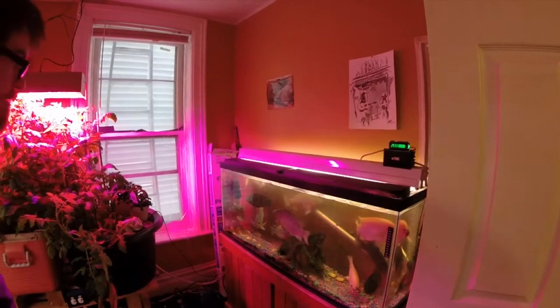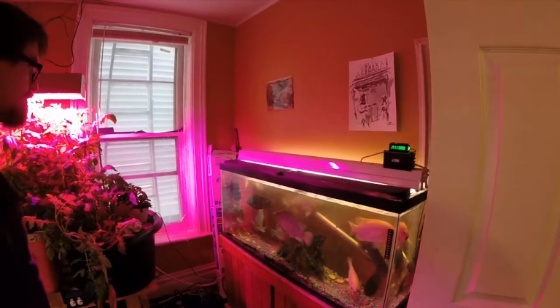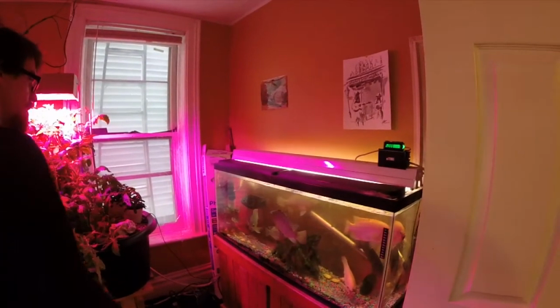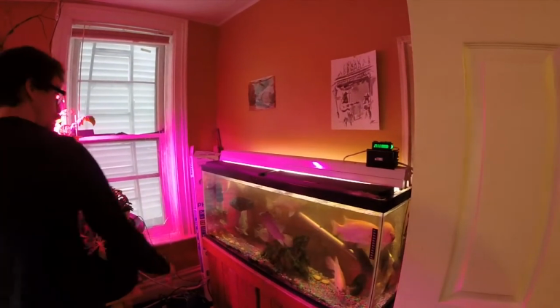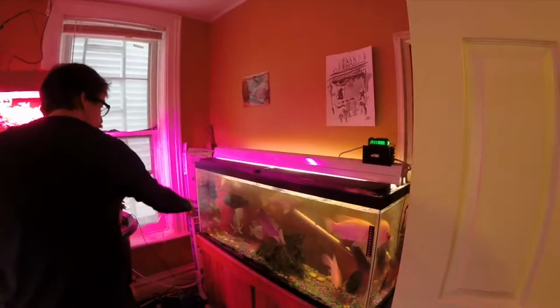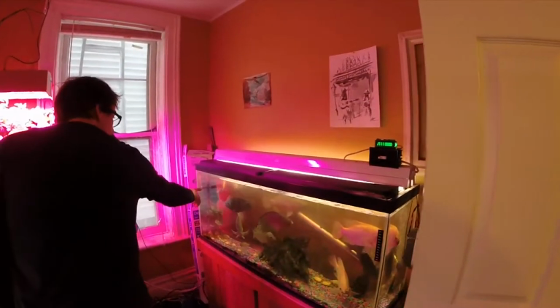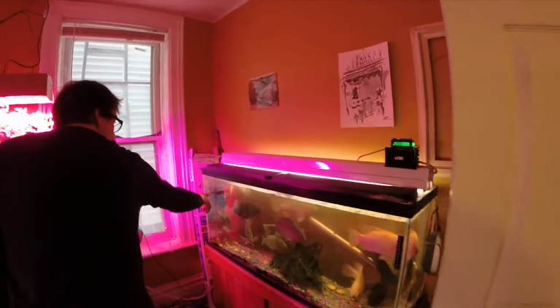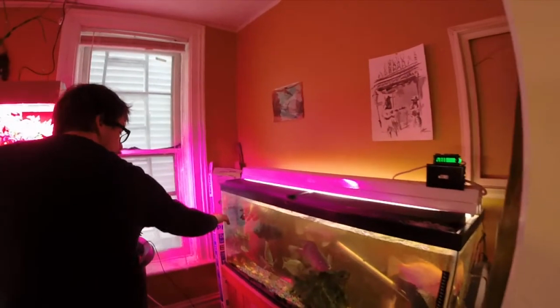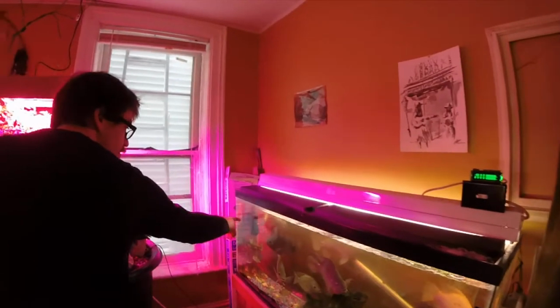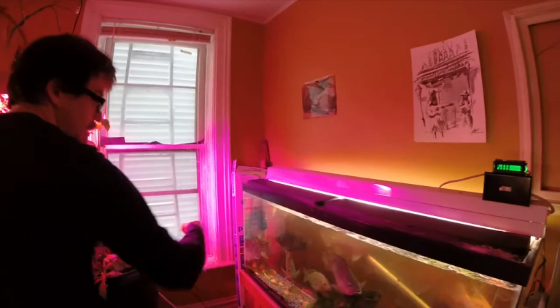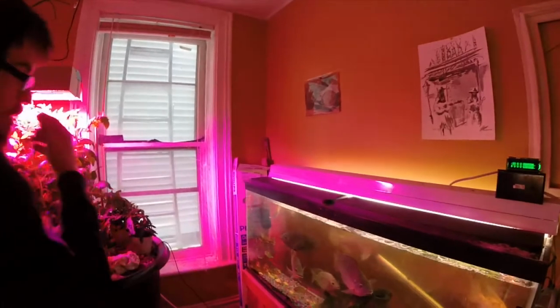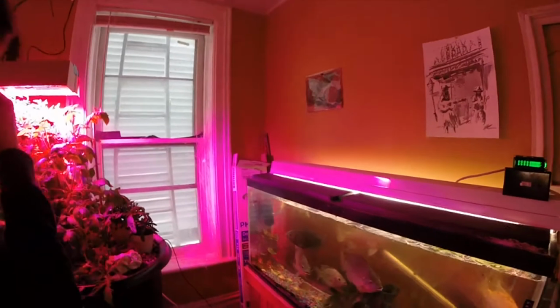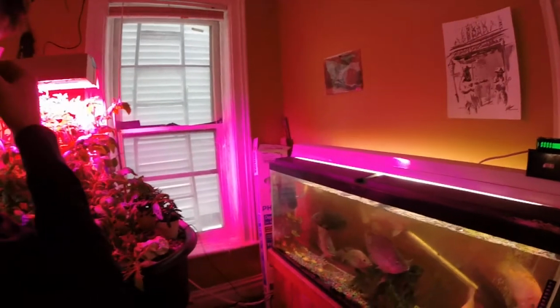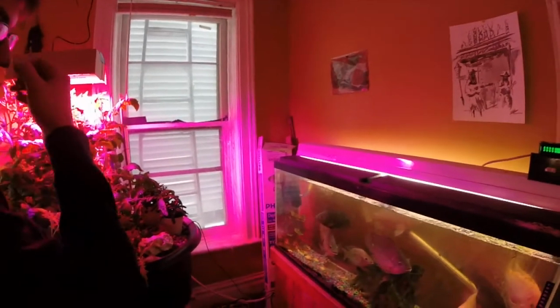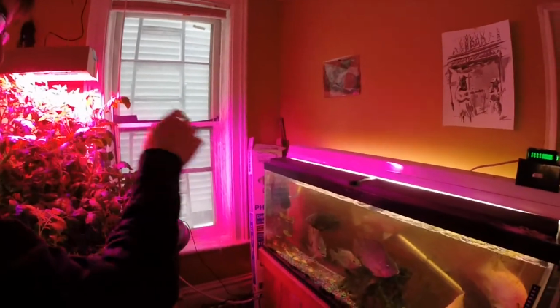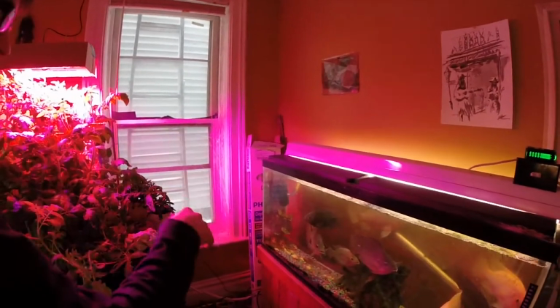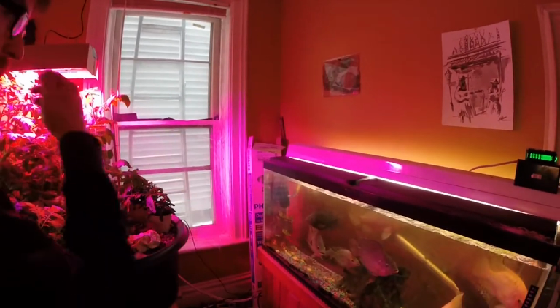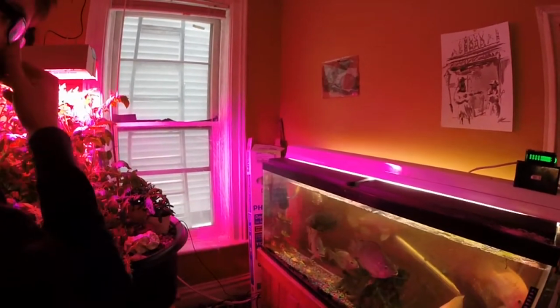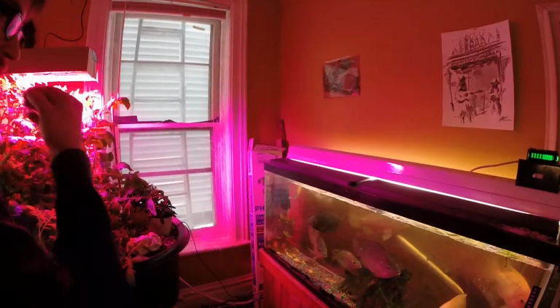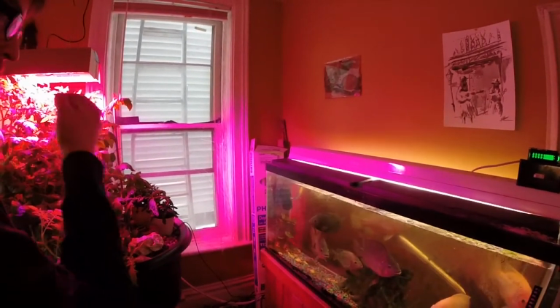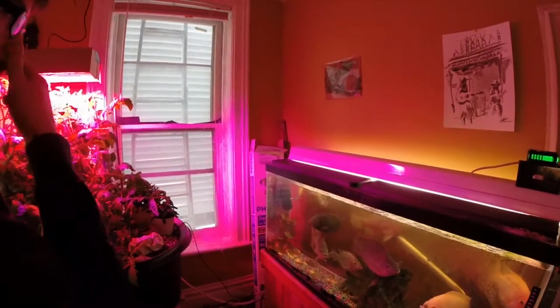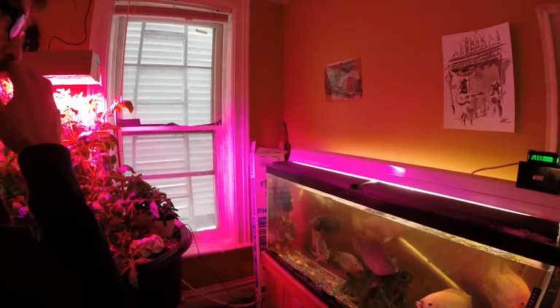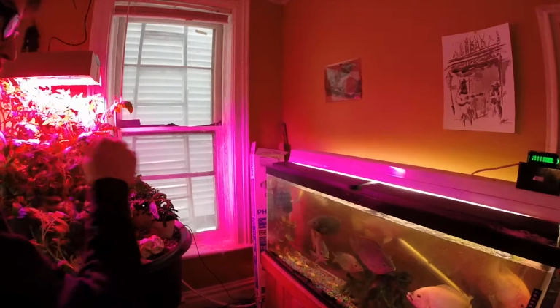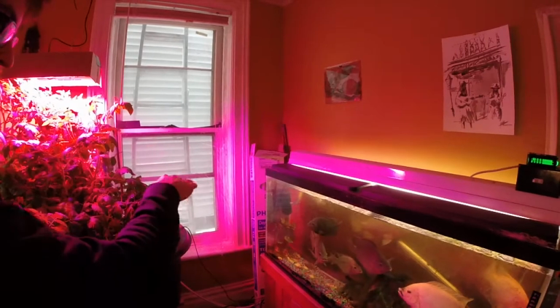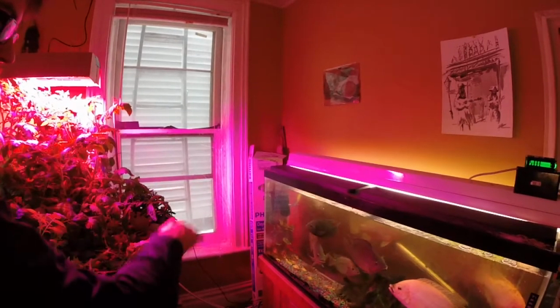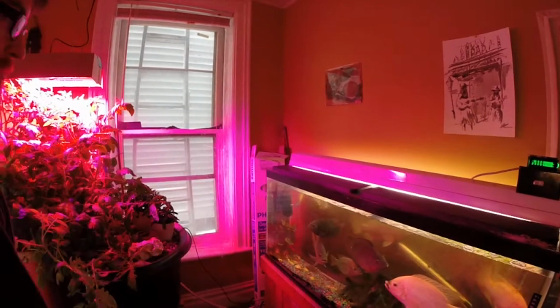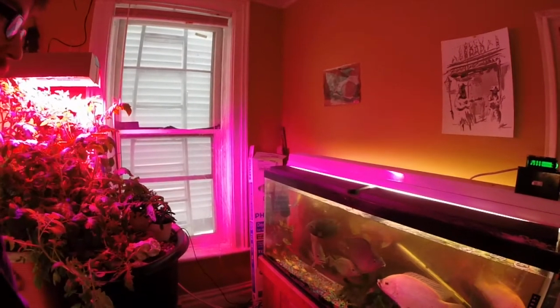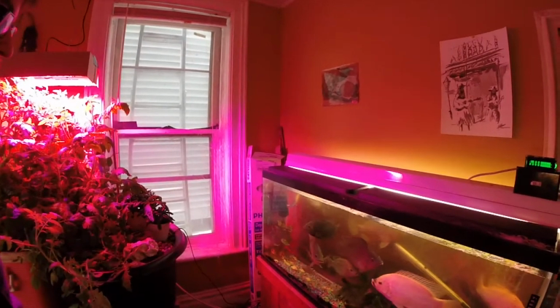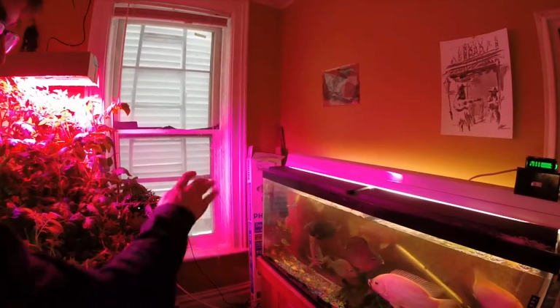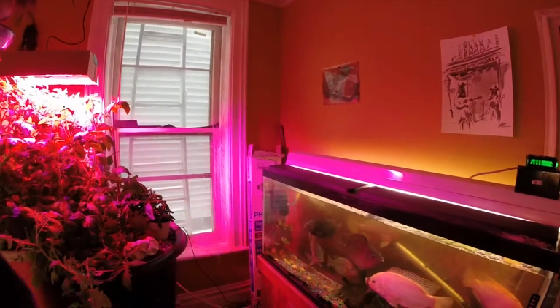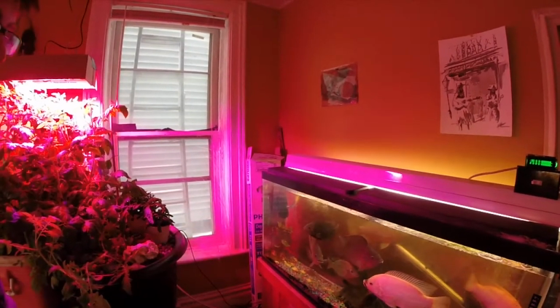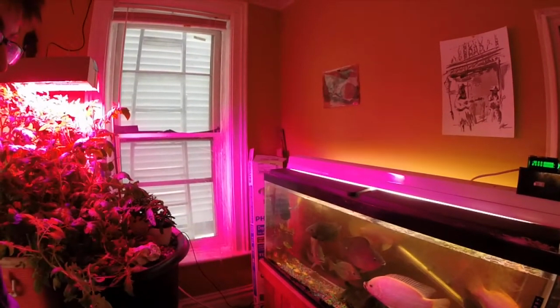It's got a fish pump on the wall of it. And the reason I put it on the wall was because if anything goes wrong, the most it'll ever drain is right up to the input on the pump. That way it won't kill all the fish.